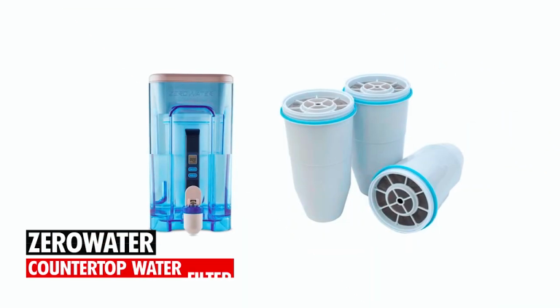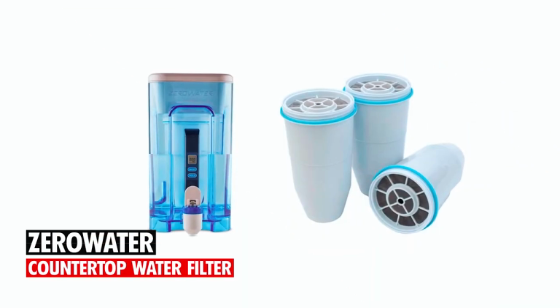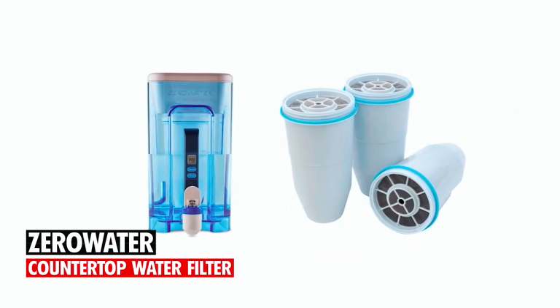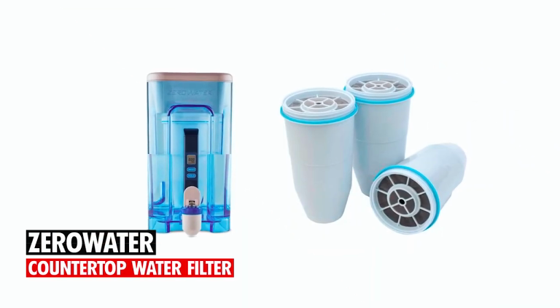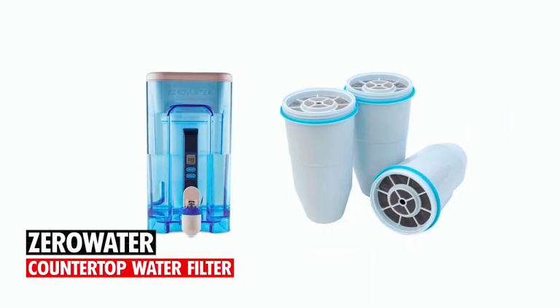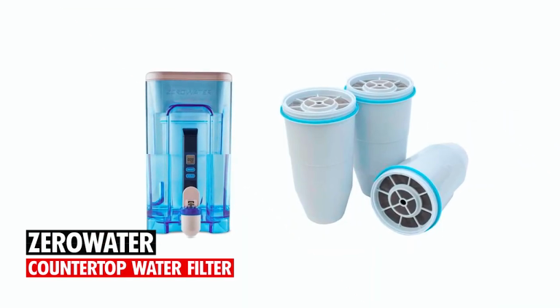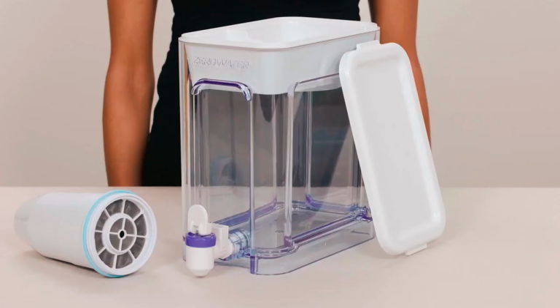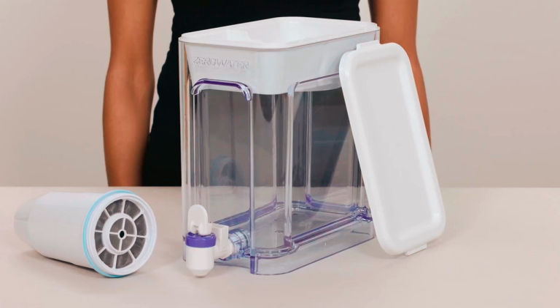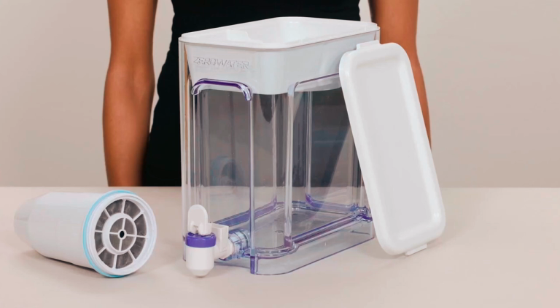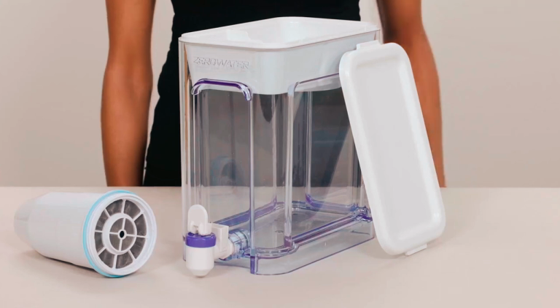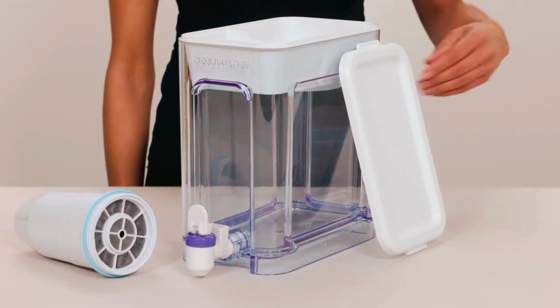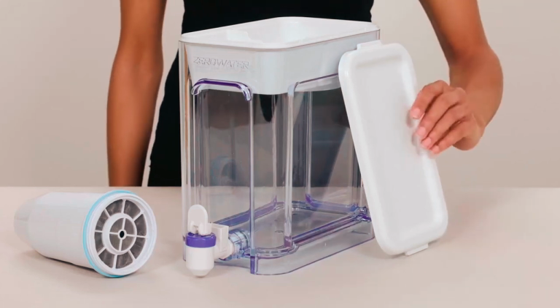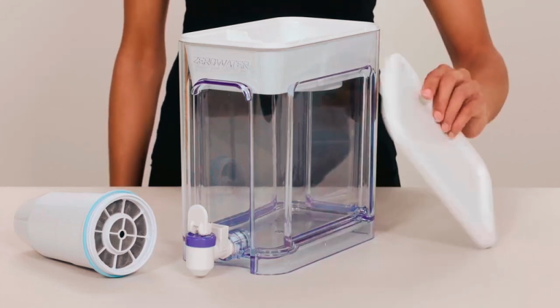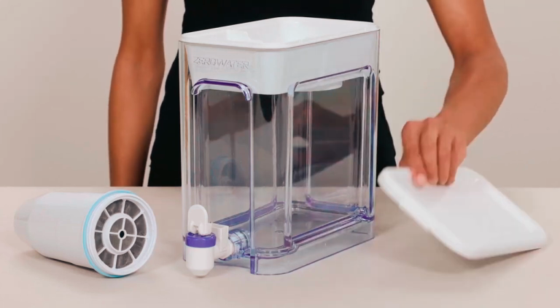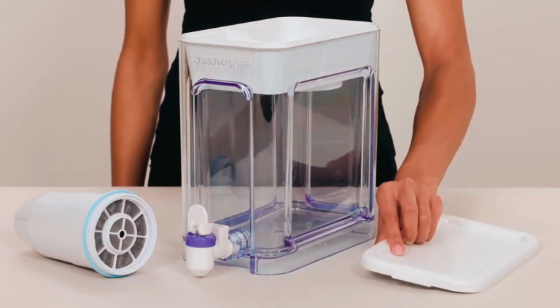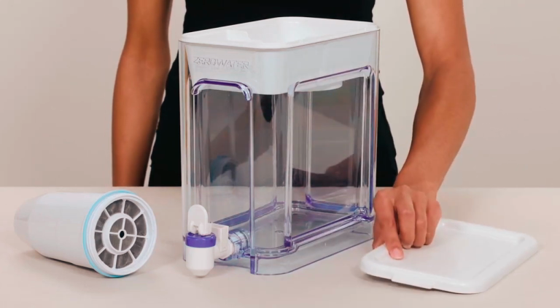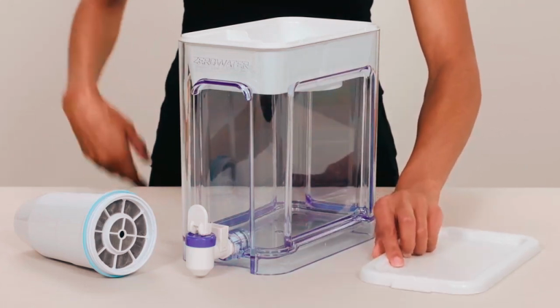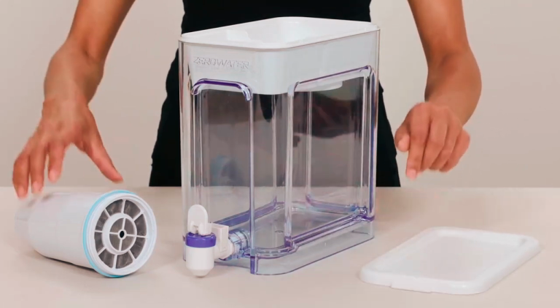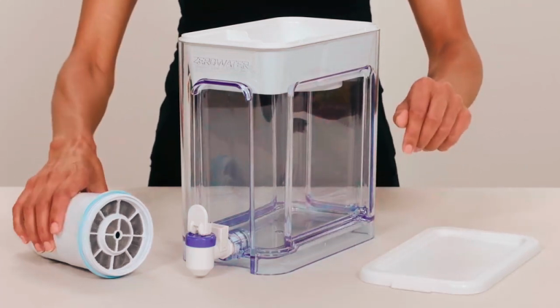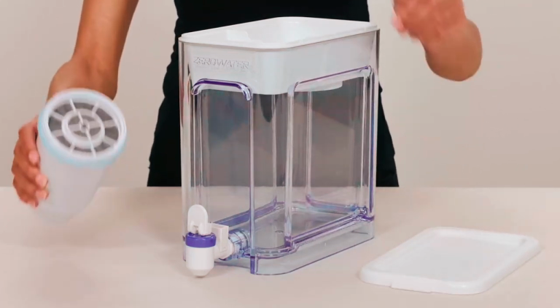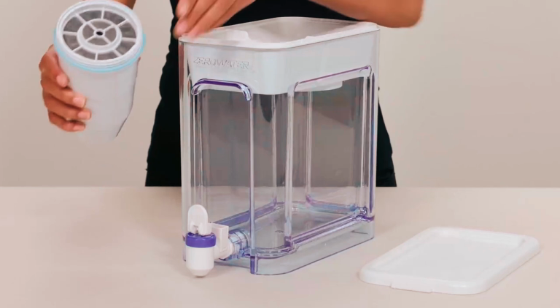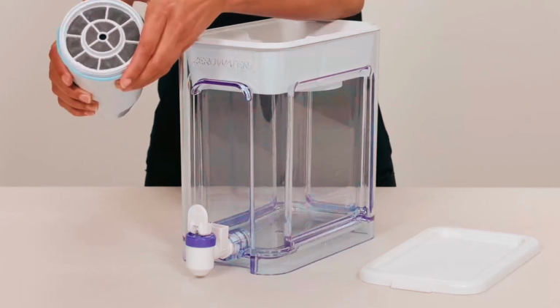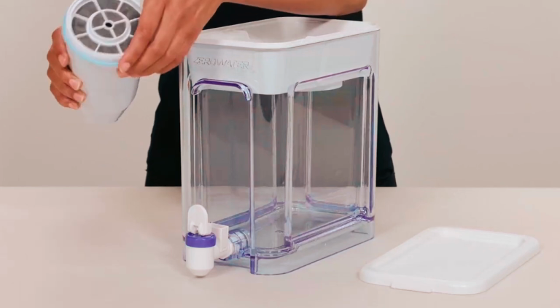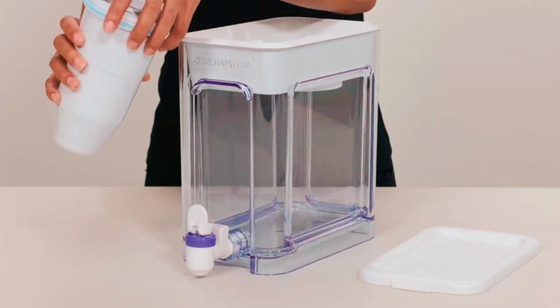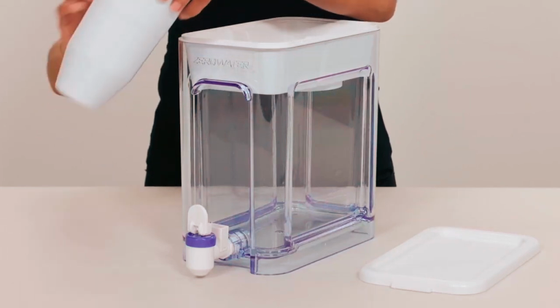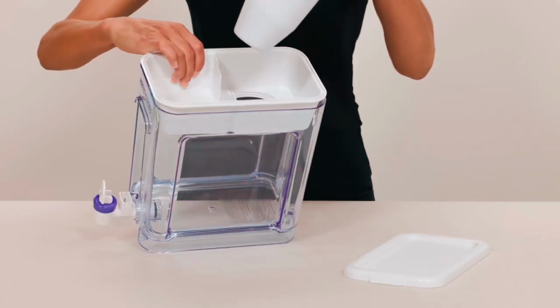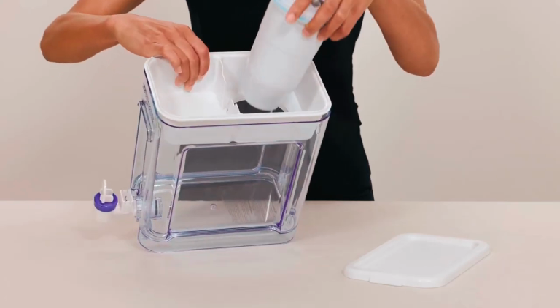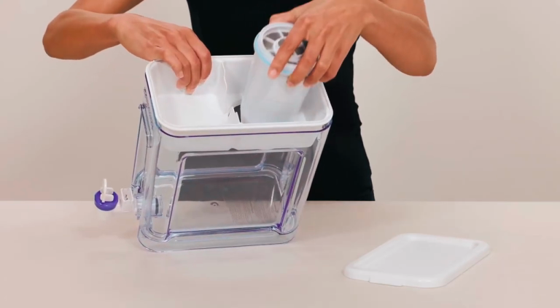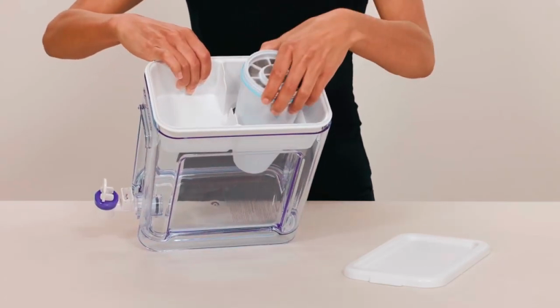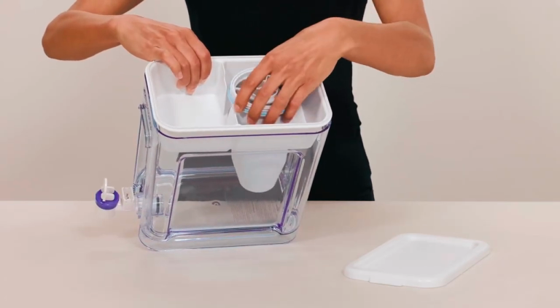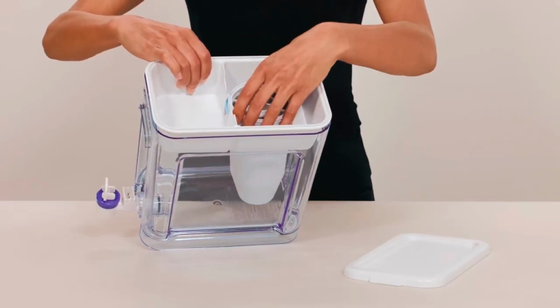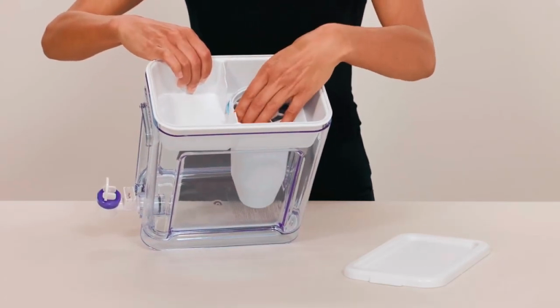Zero Water Countertop Water Filter. This Zero Water Countertop Water Filter comes with a massive 22-cup capacity to ensure that you always have enough water on hand. It's fitted with a convenient spout that allows for easy,